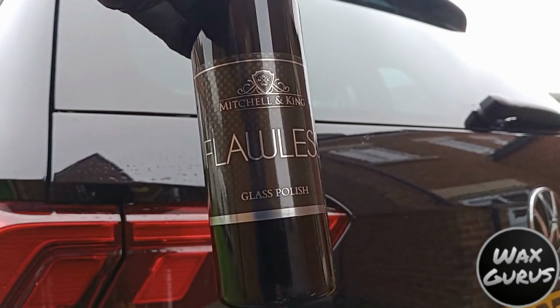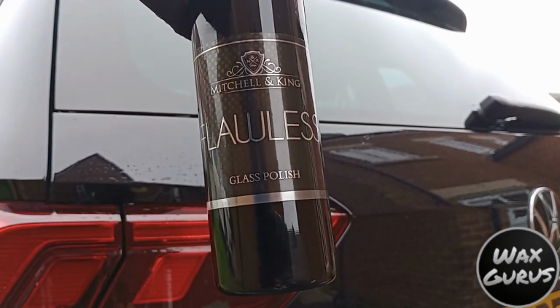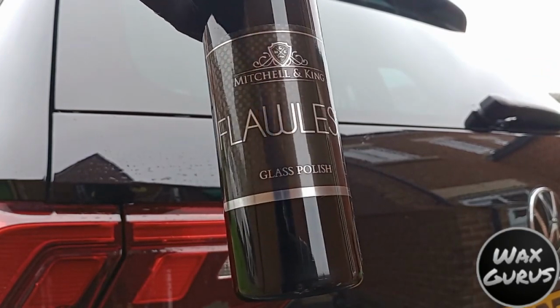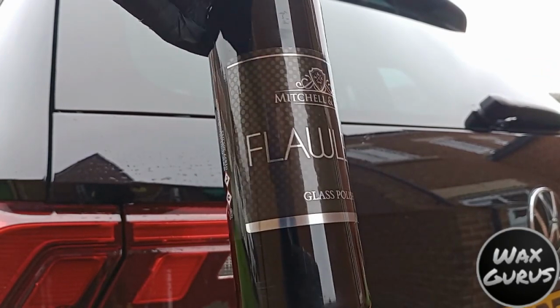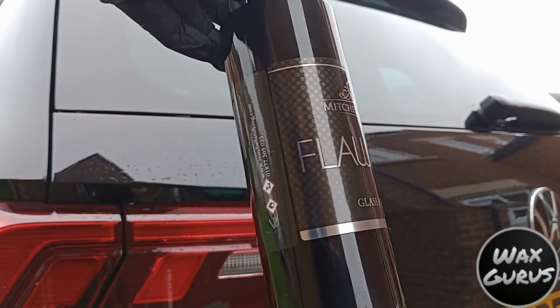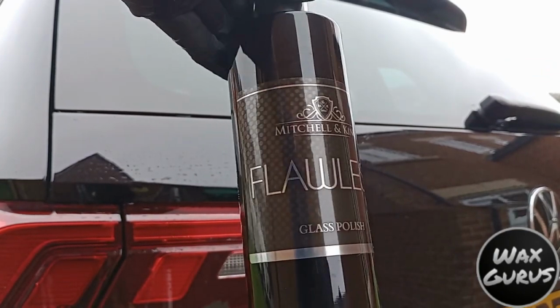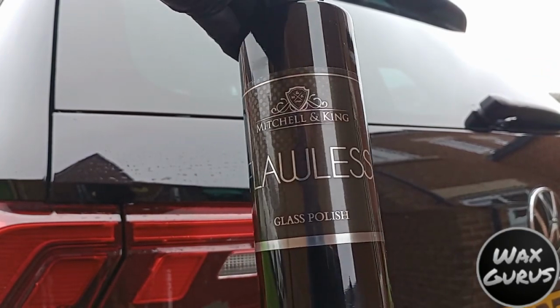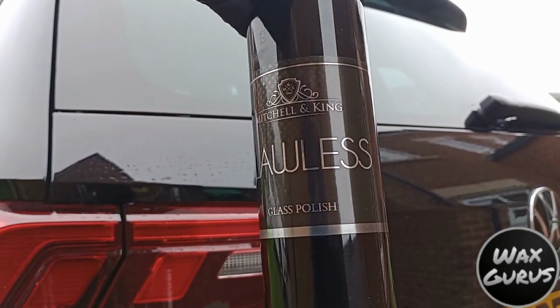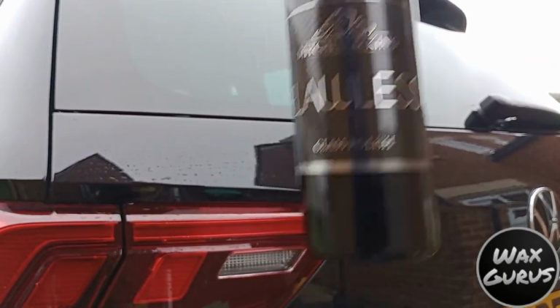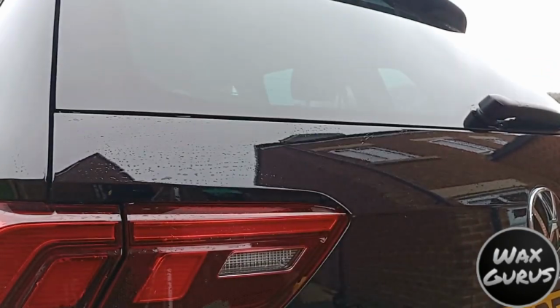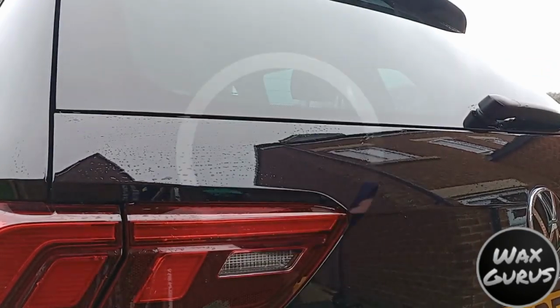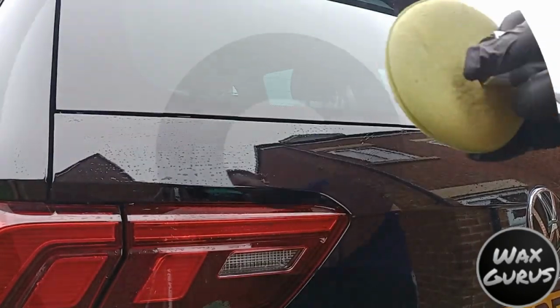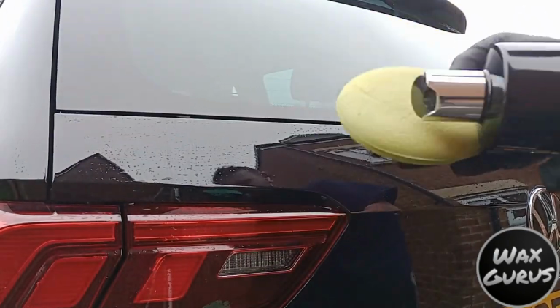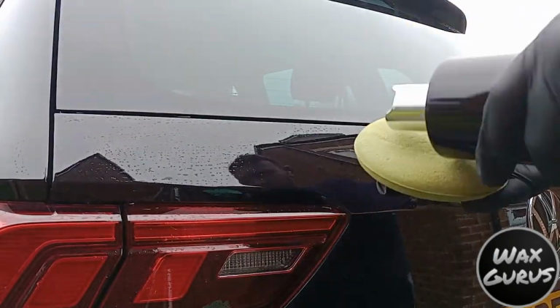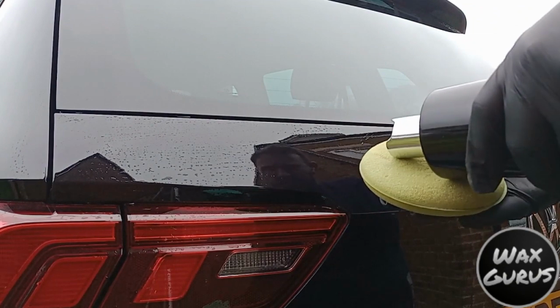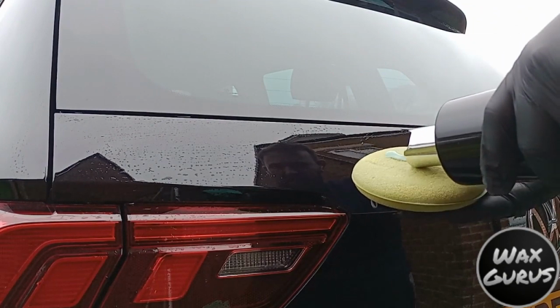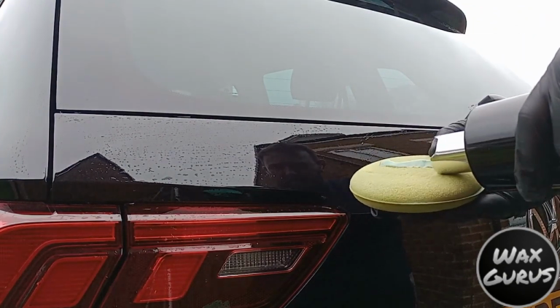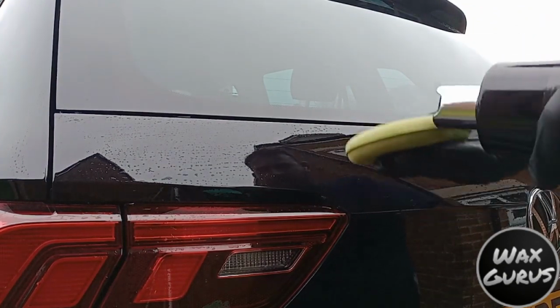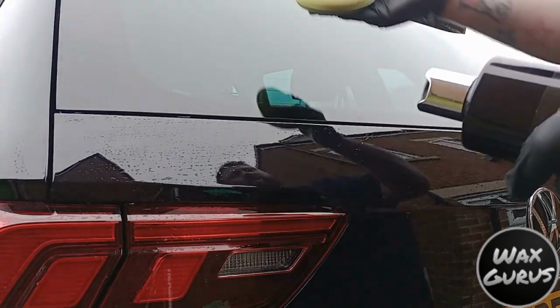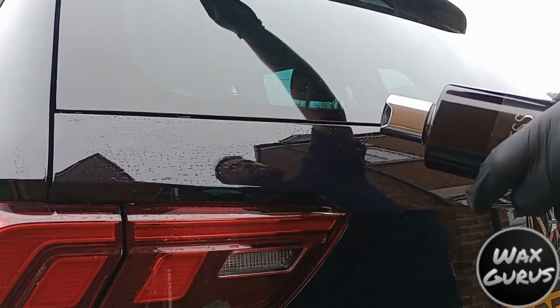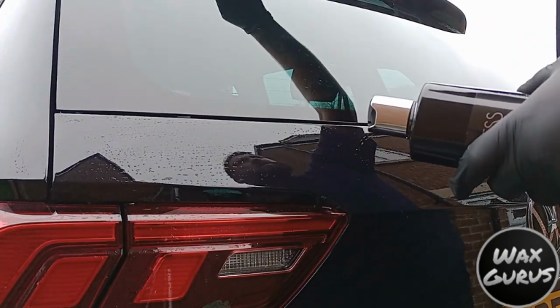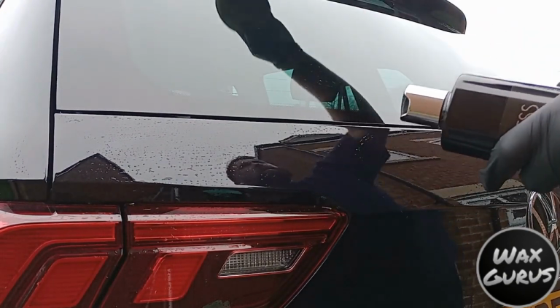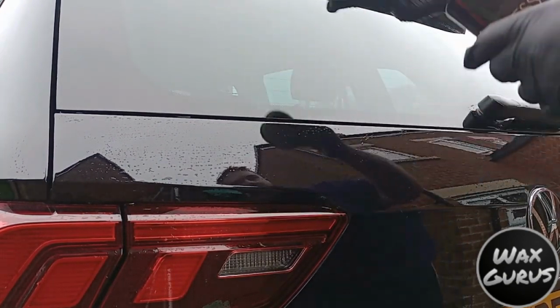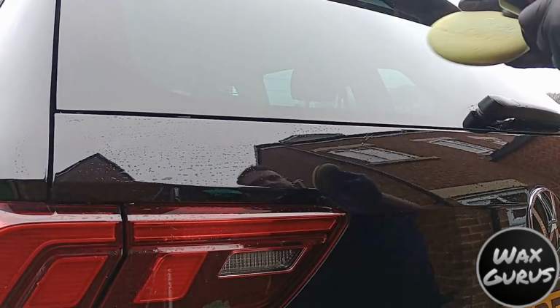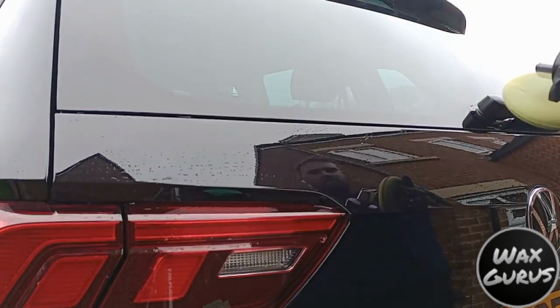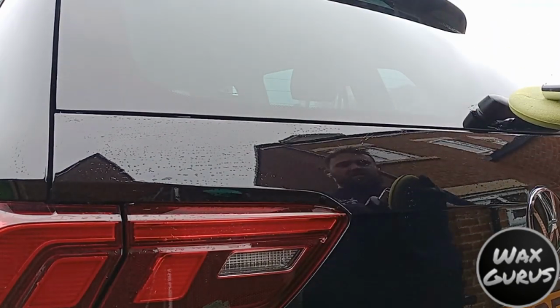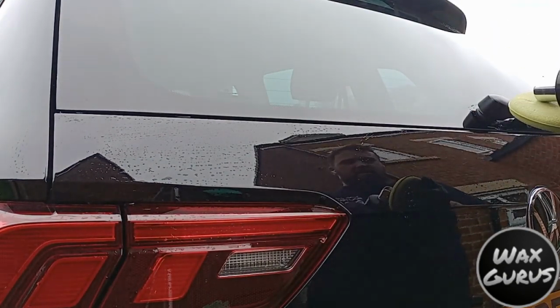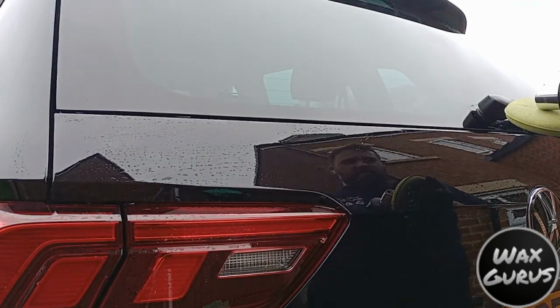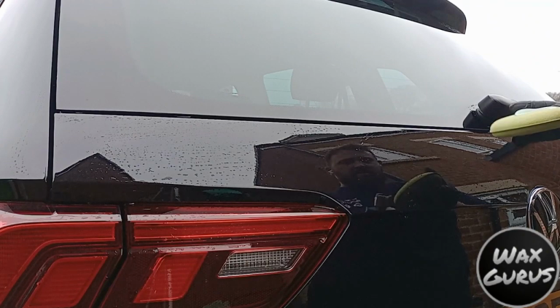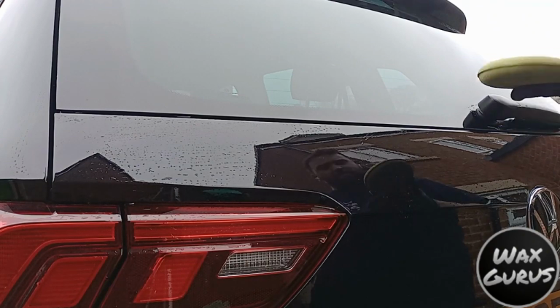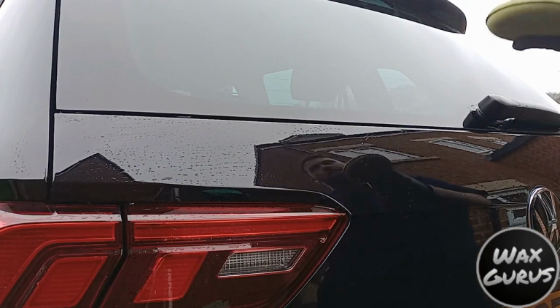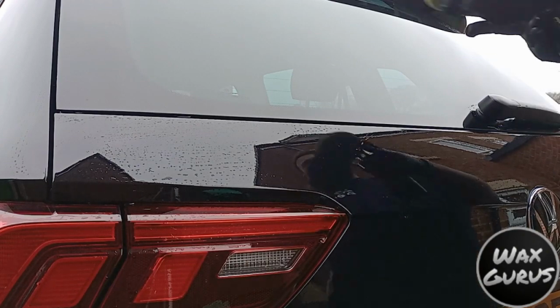Prior to using the WaxGurus Hydro Glass Sealant, we're going to use the Mitchell and King Flawless Glass Polish, just to make sure the glass is ready for the coating.